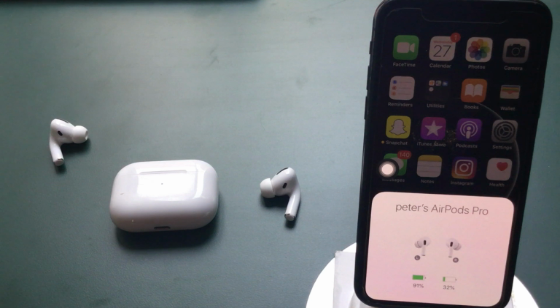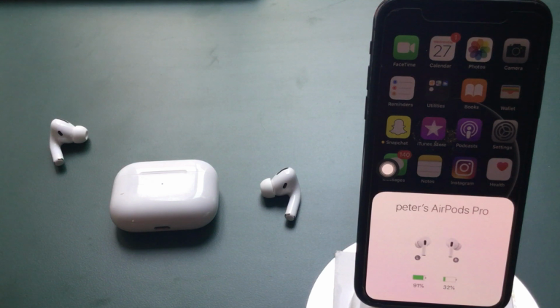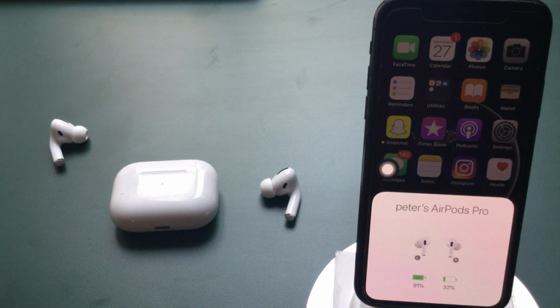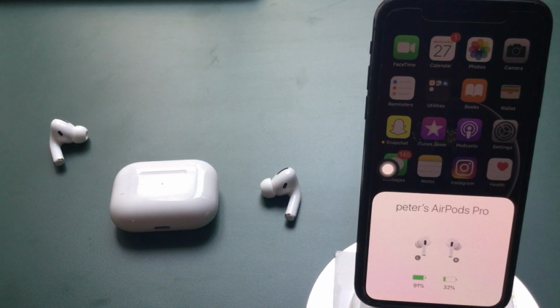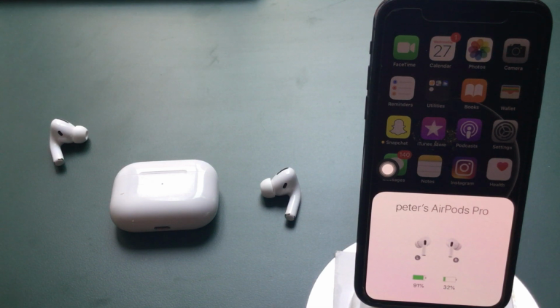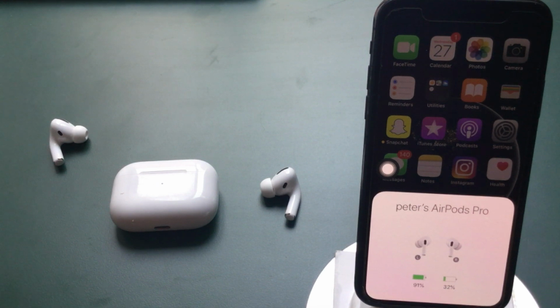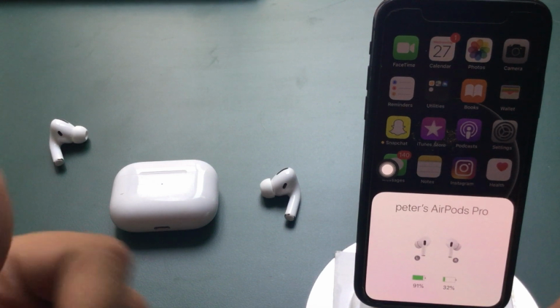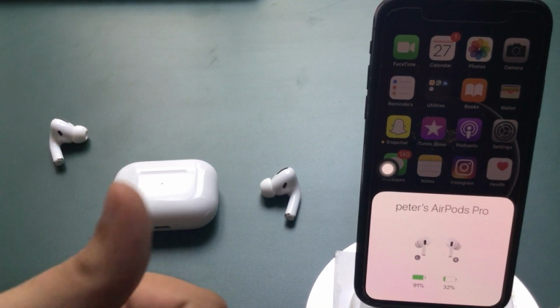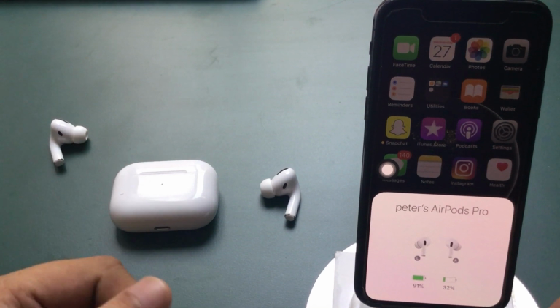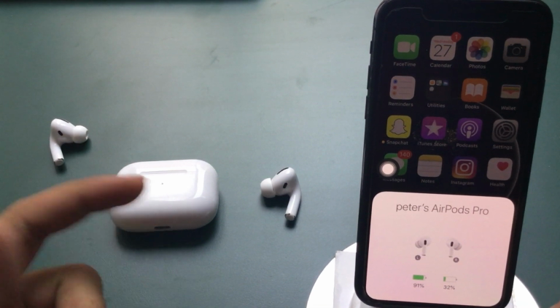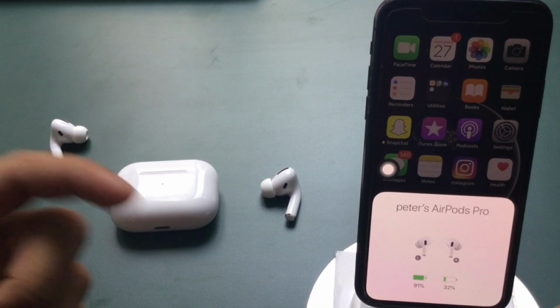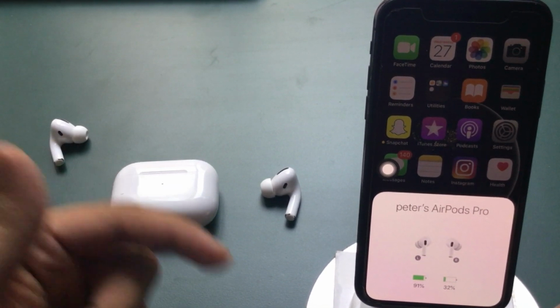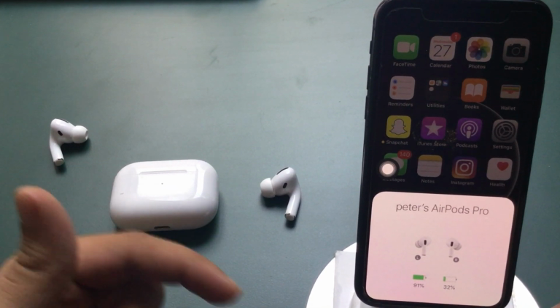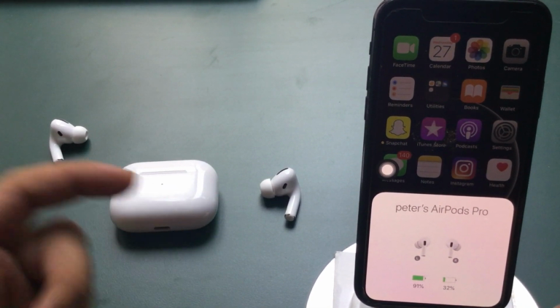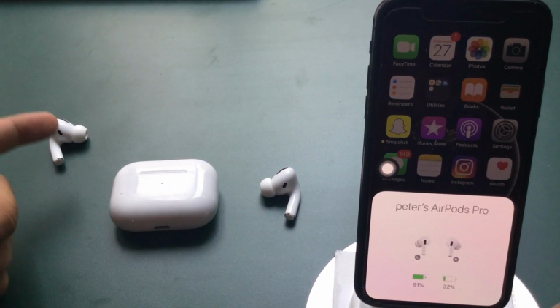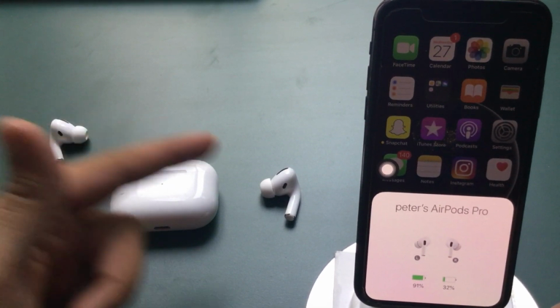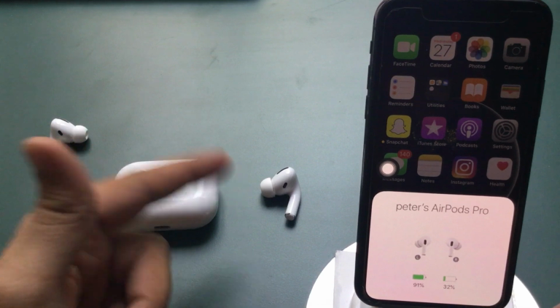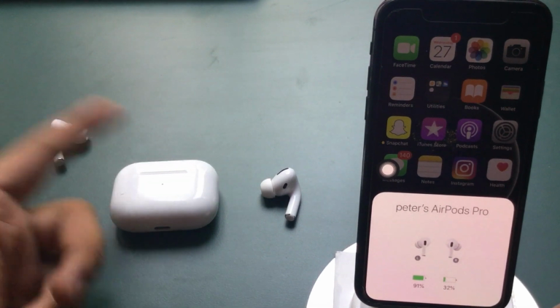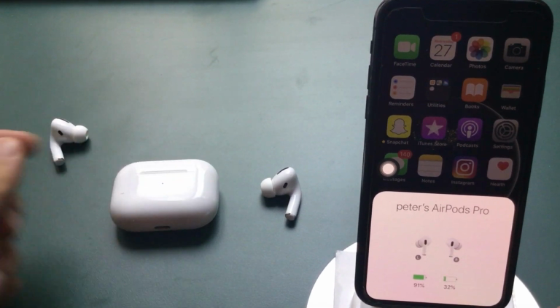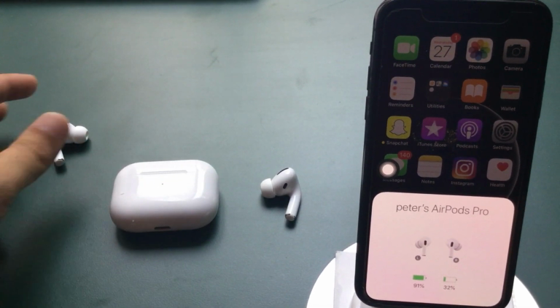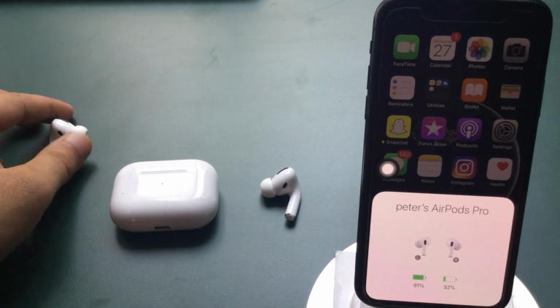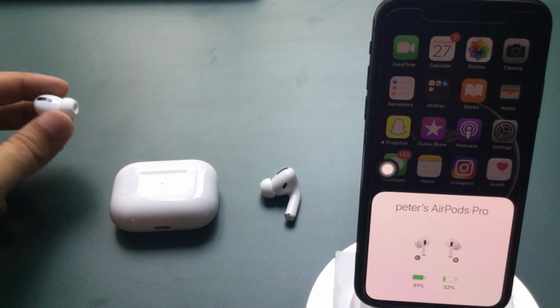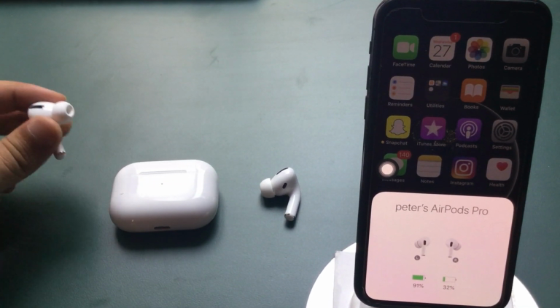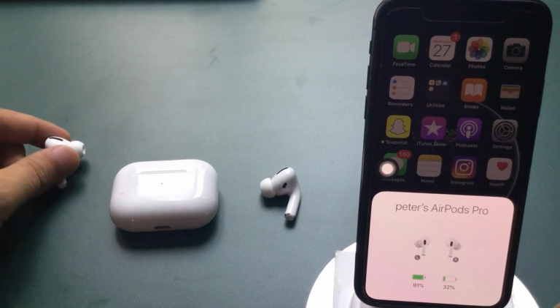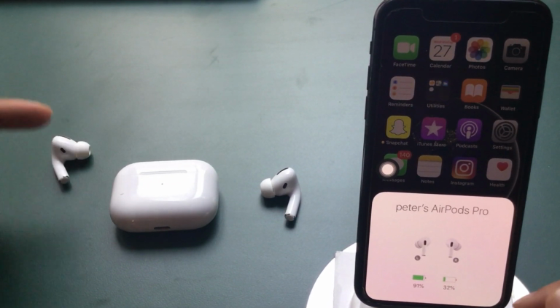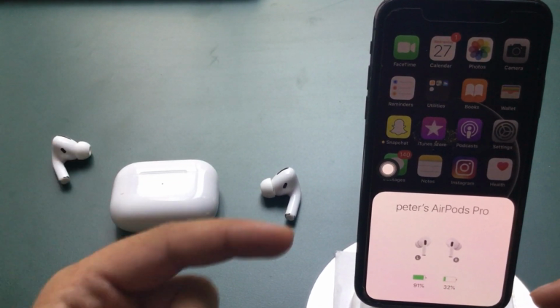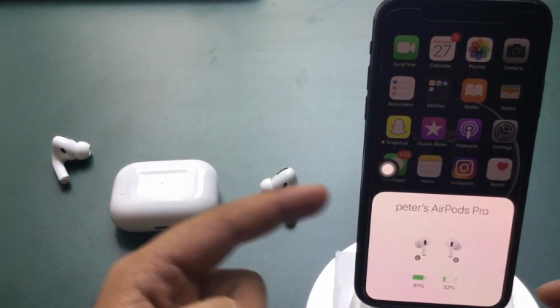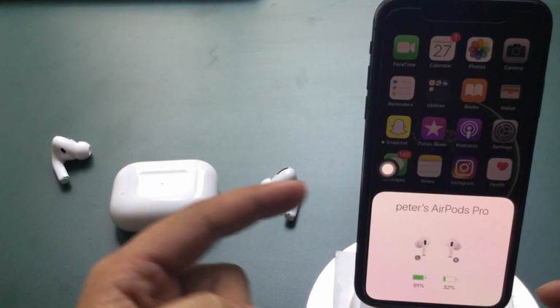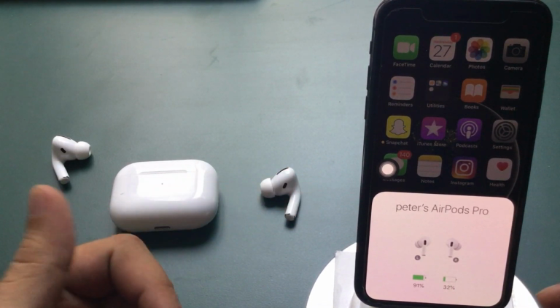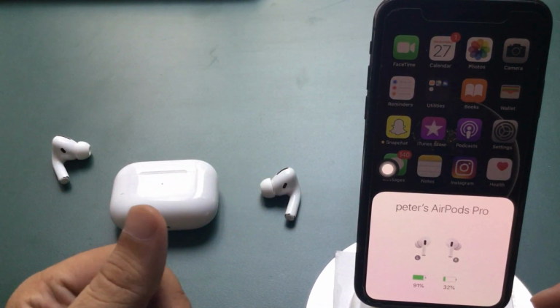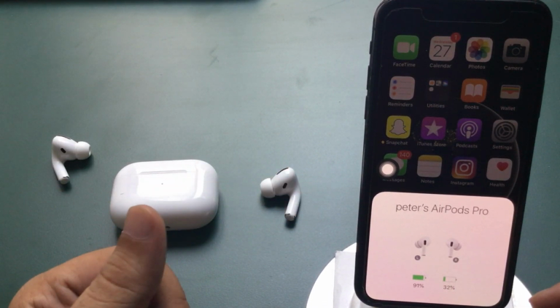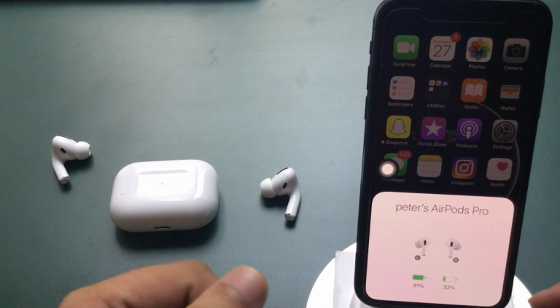Hello friends, here's Jay helping out to fix low or no sound on your AirPods Pro. Here are the basic settings and troubleshooting solutions that help to fix it before we move to a solution.